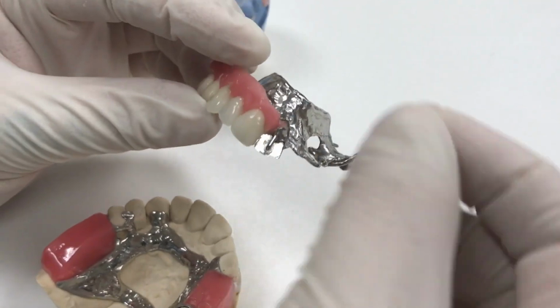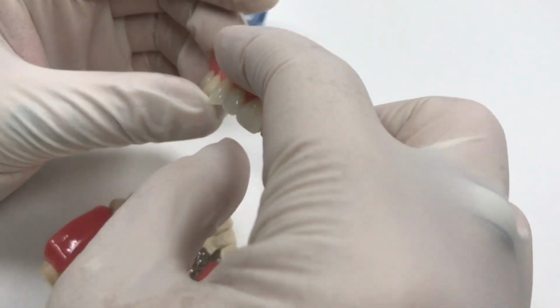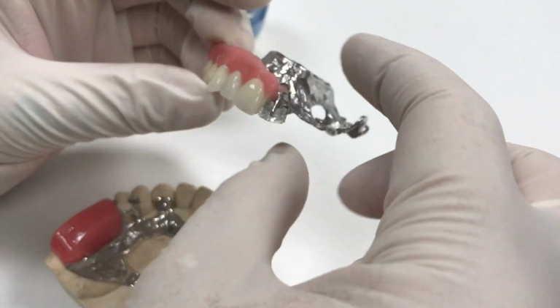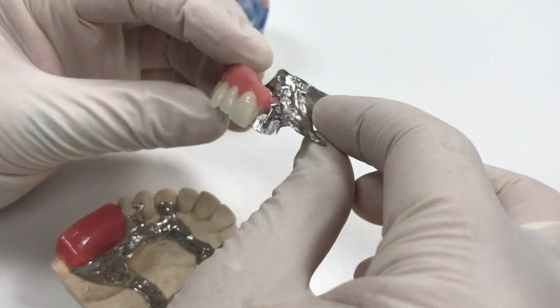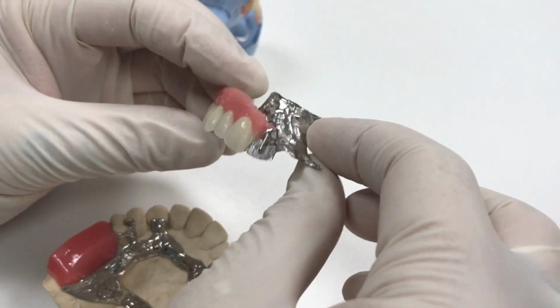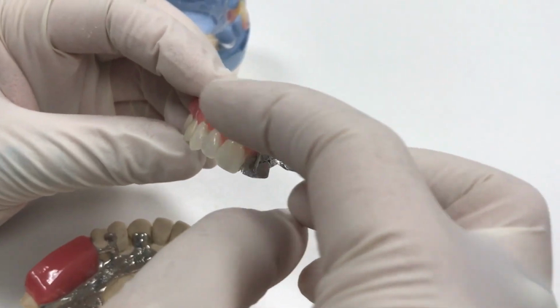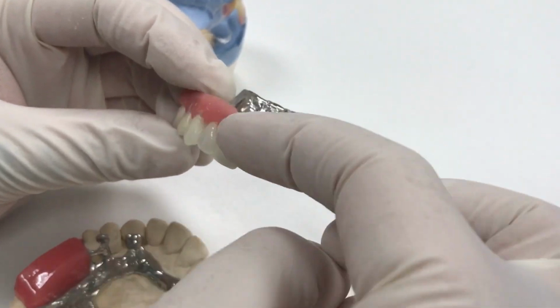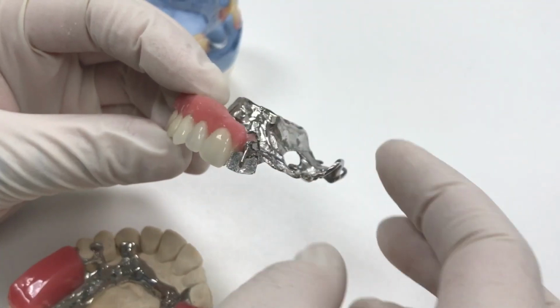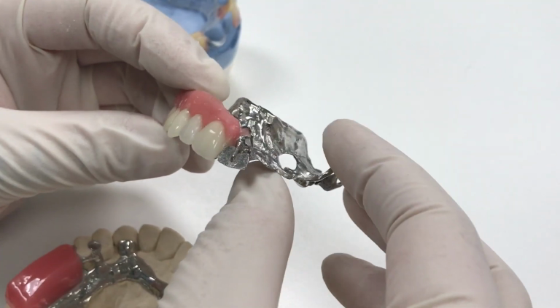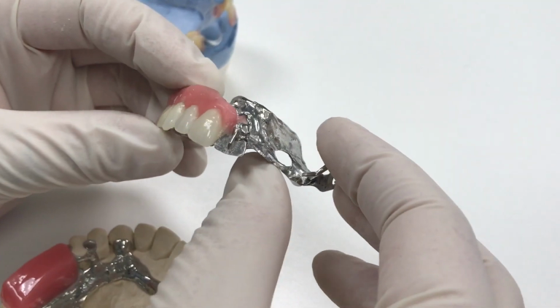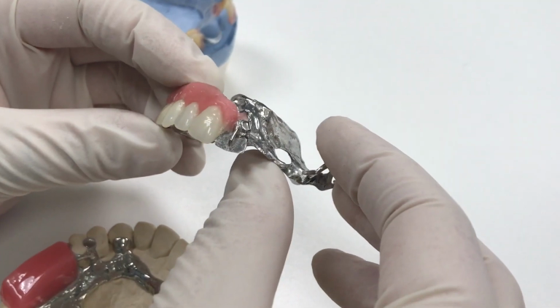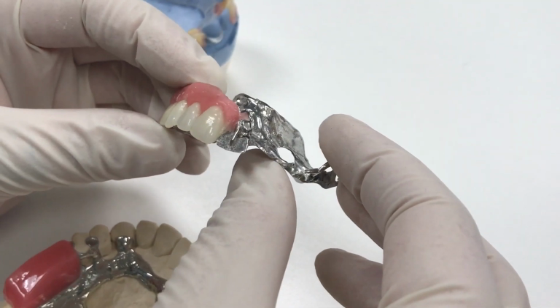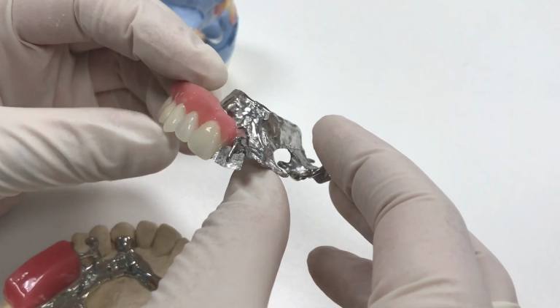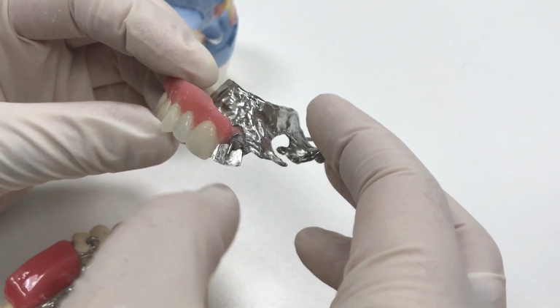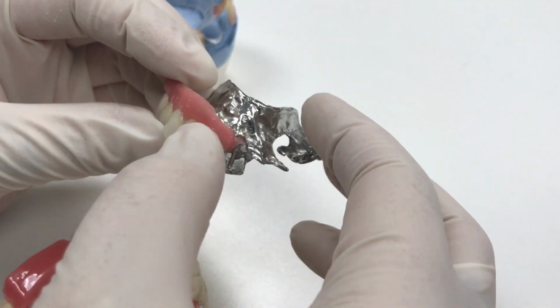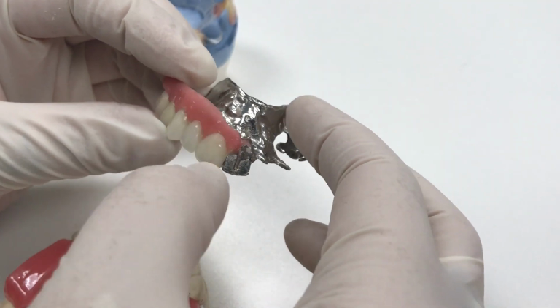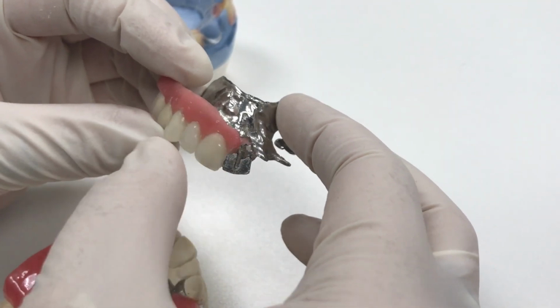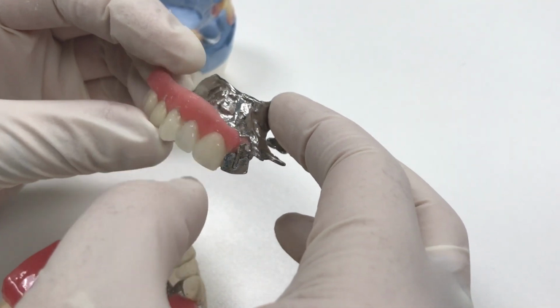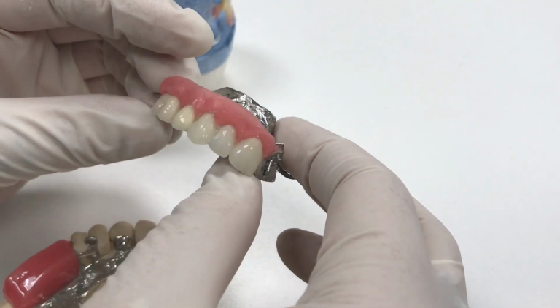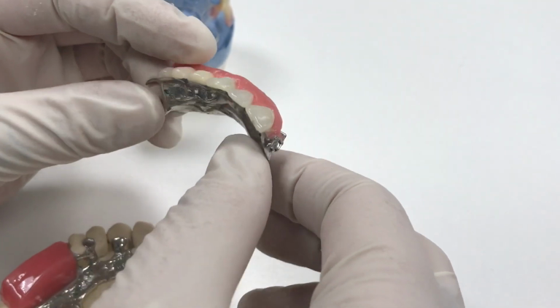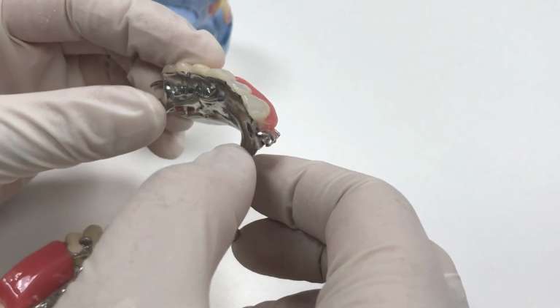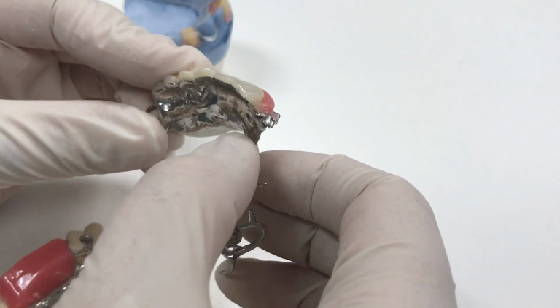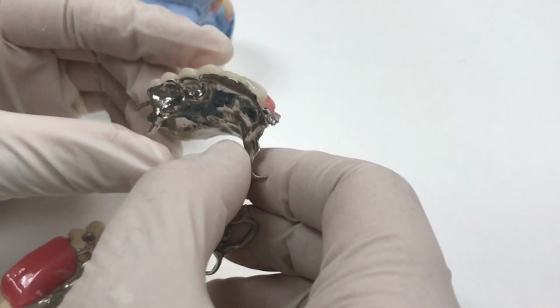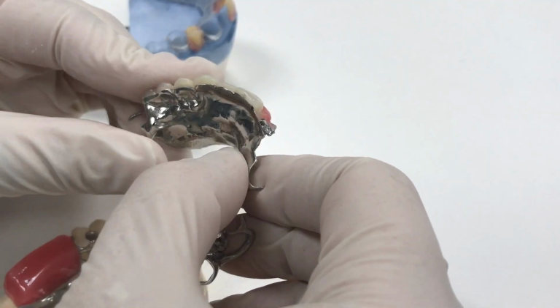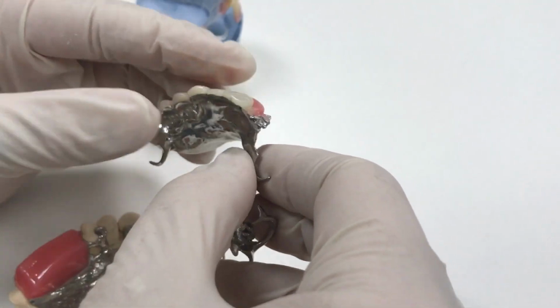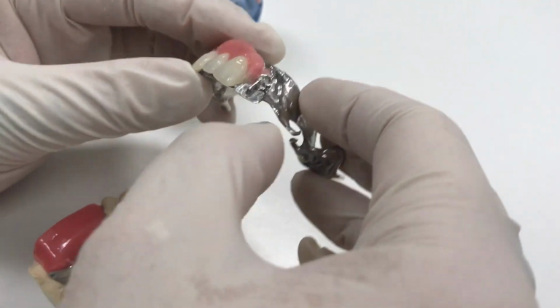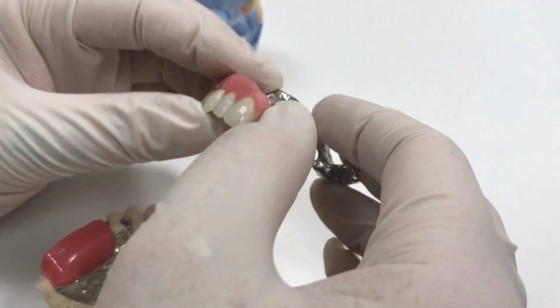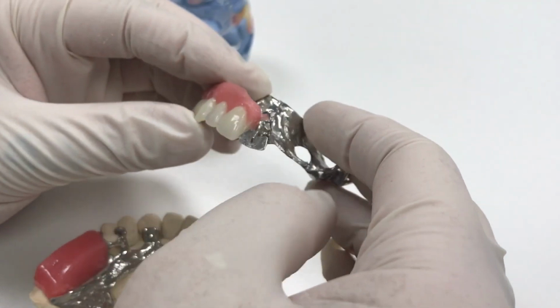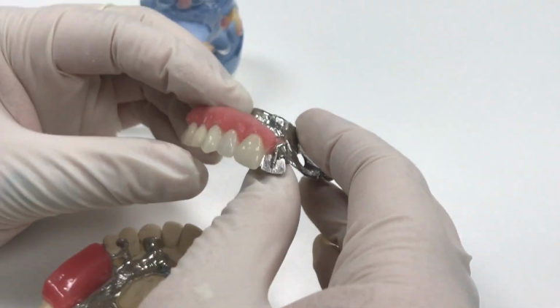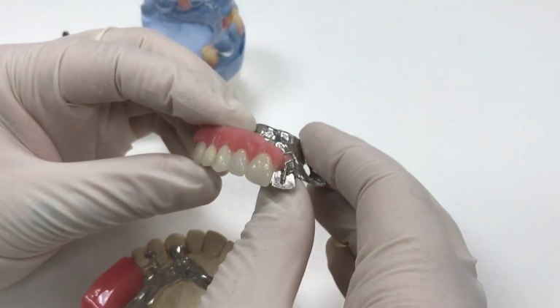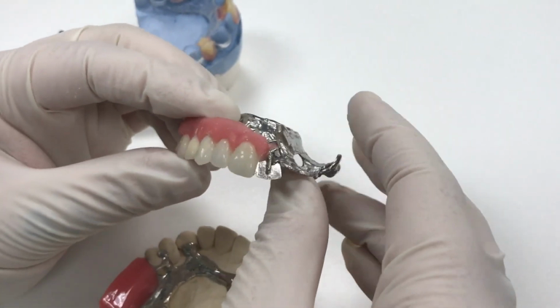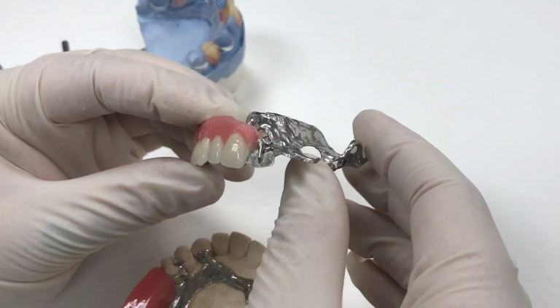We'll make the framework, set the teeth in wax, and send it out for a try-in where they'll double-check the size, shape, and color of the teeth. If everything's good, they'll send it back and we'll process for delivery.